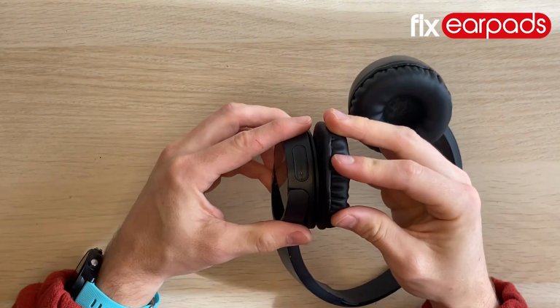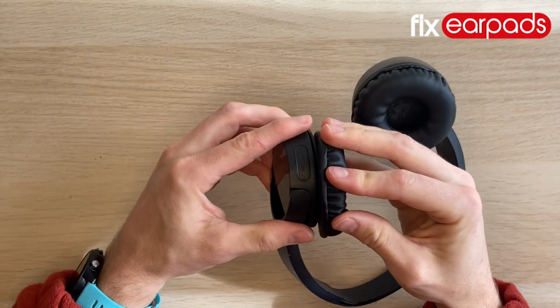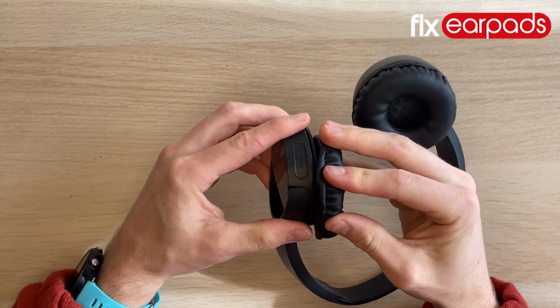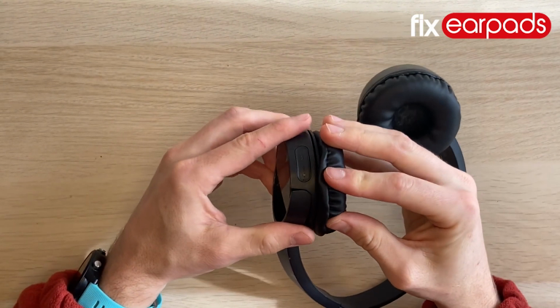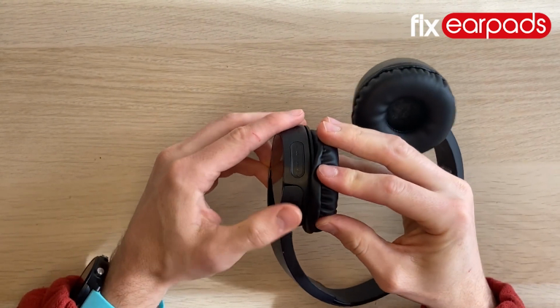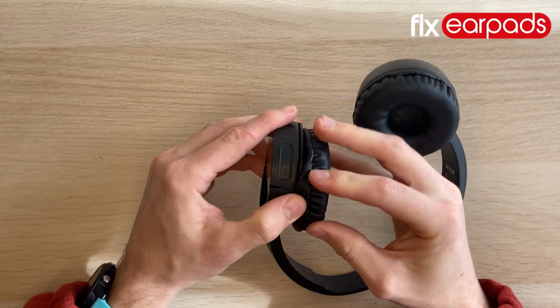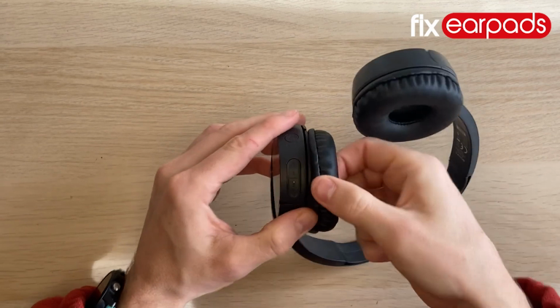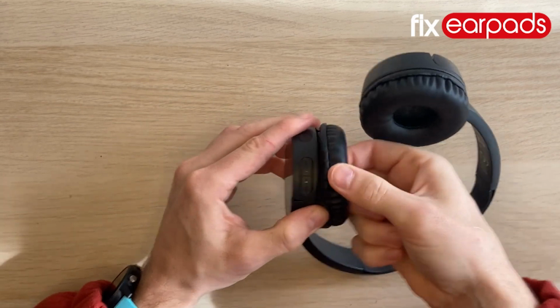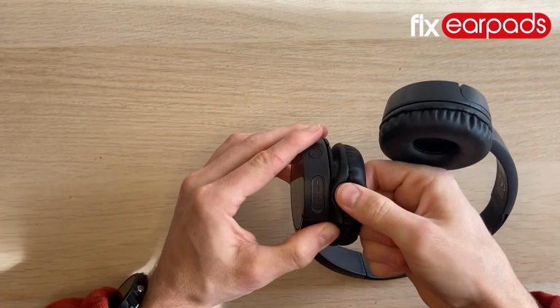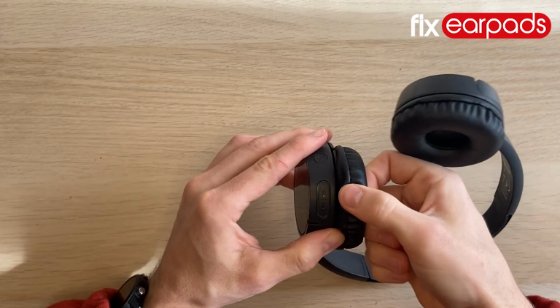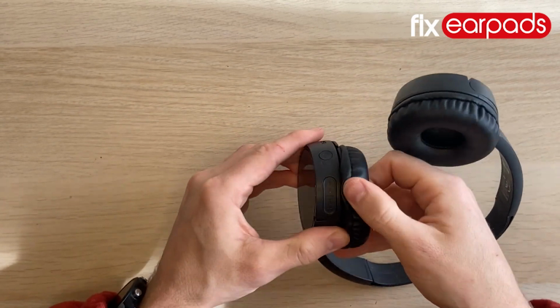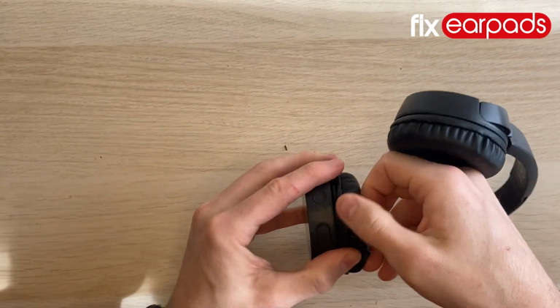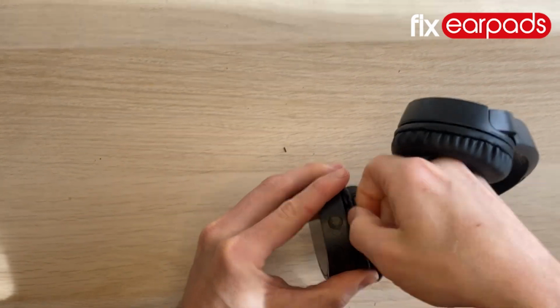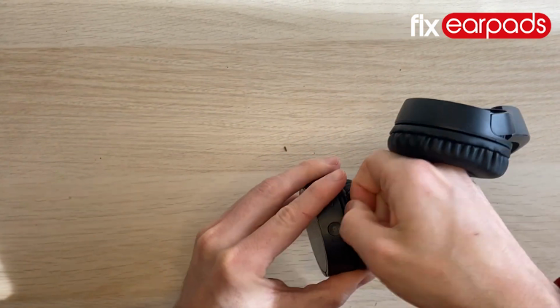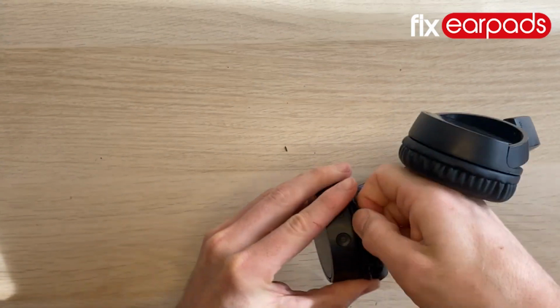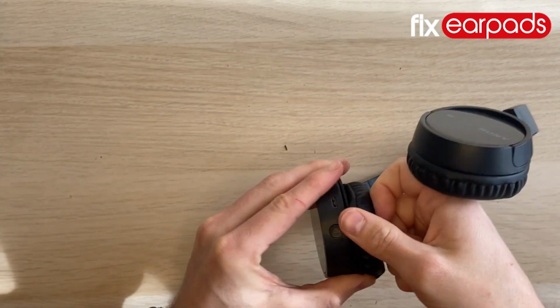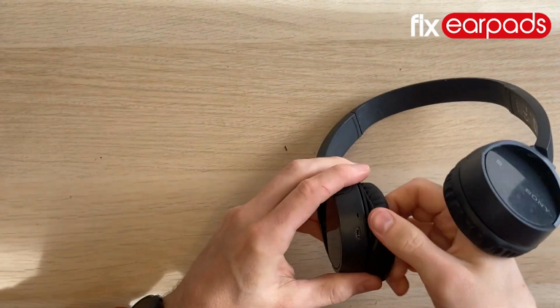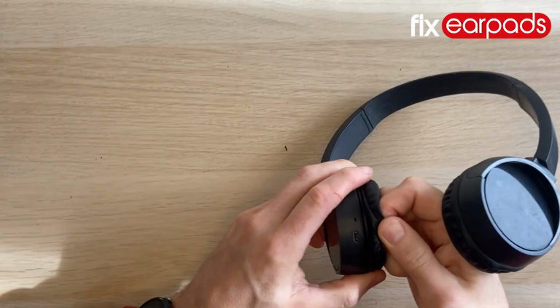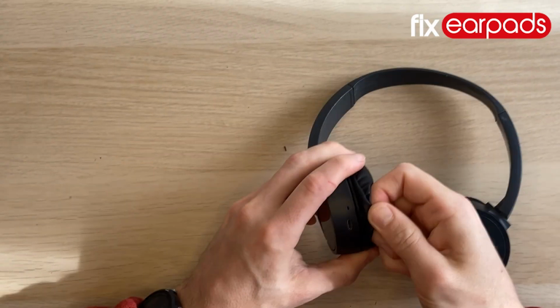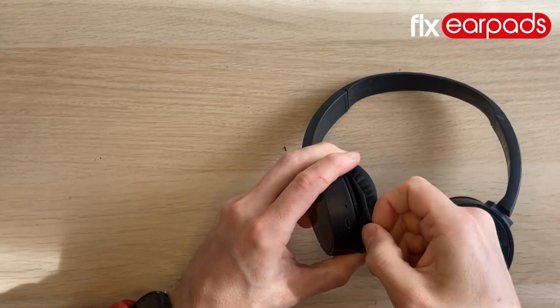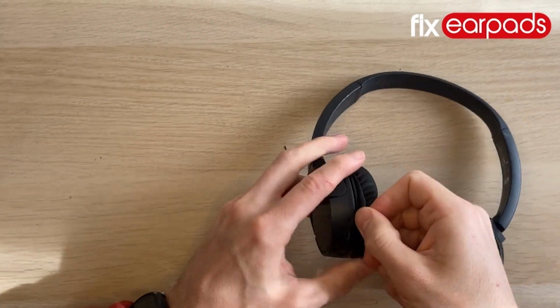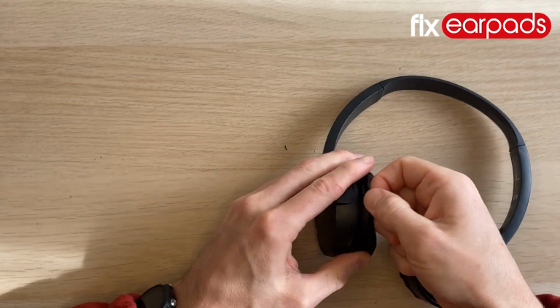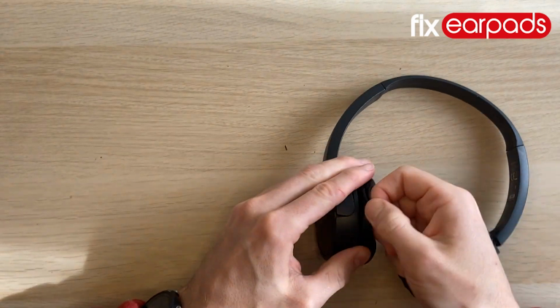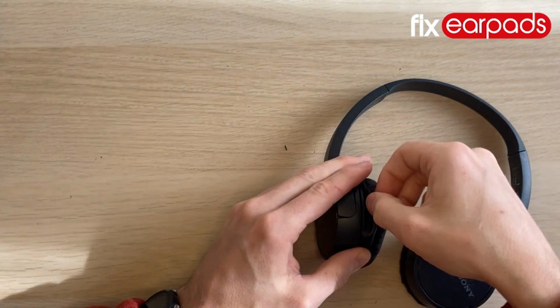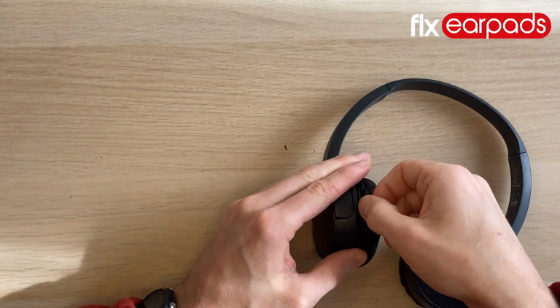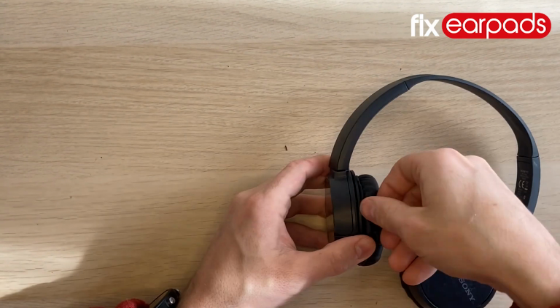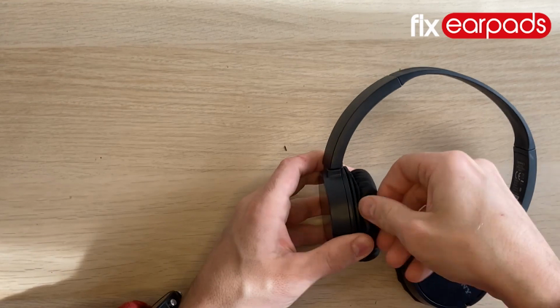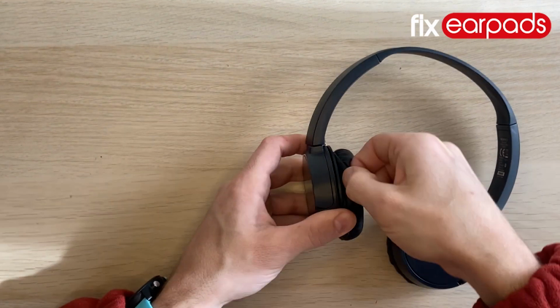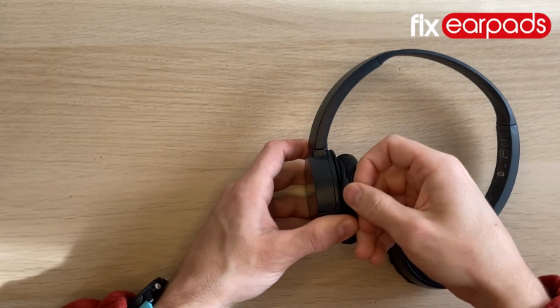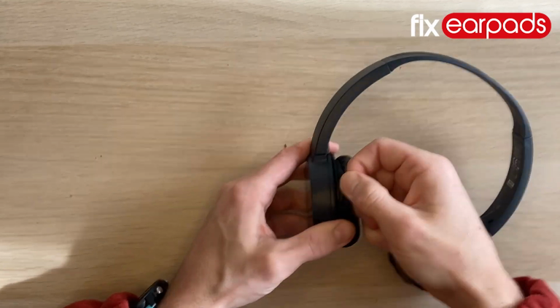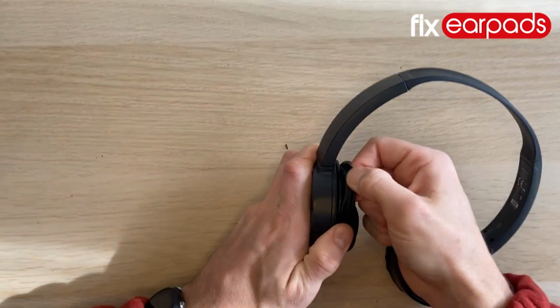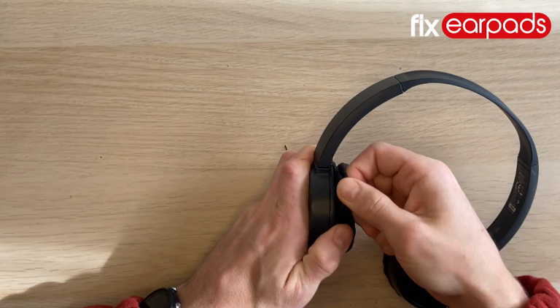These earpads are also compatible with the Sony WH-CH510 and 520 headphones, as well as a whole host of other Sony and other branded headphones. You can find the entire list of compatible headphones in the description.